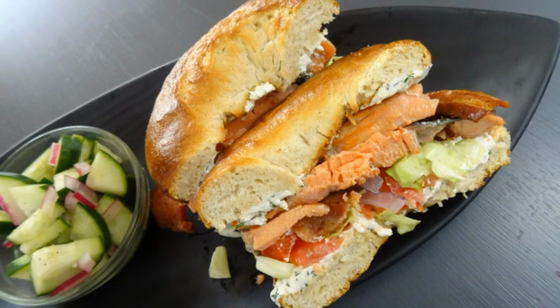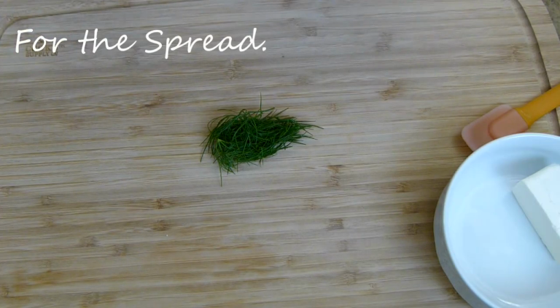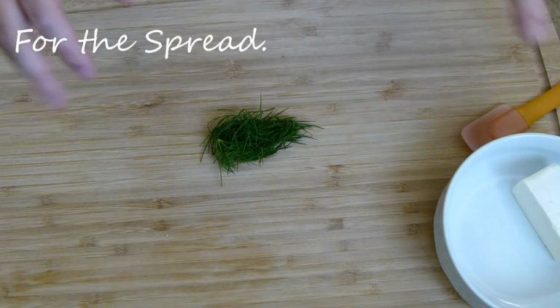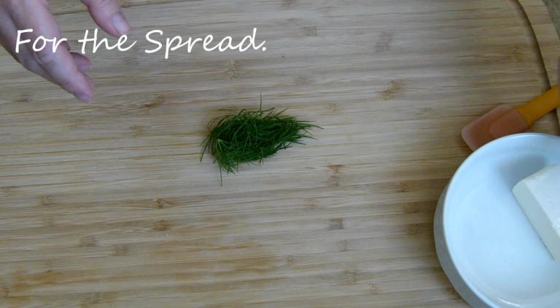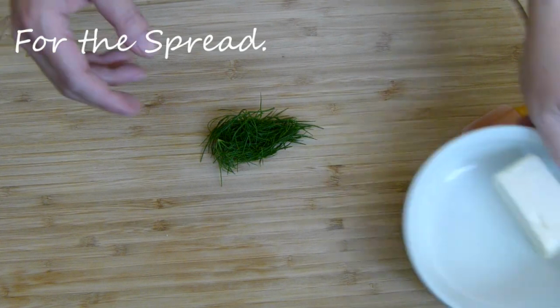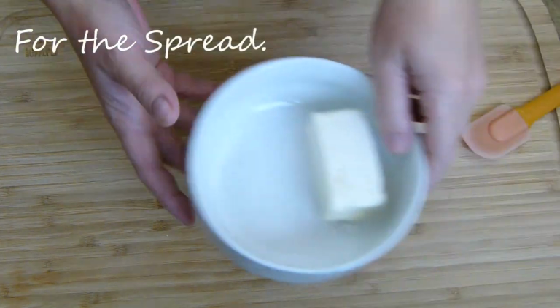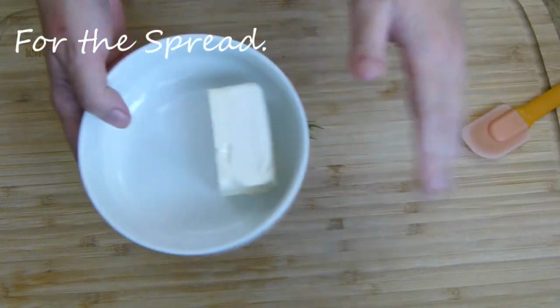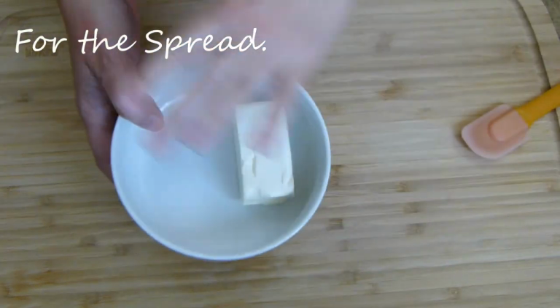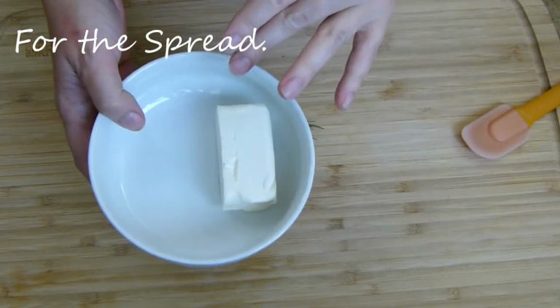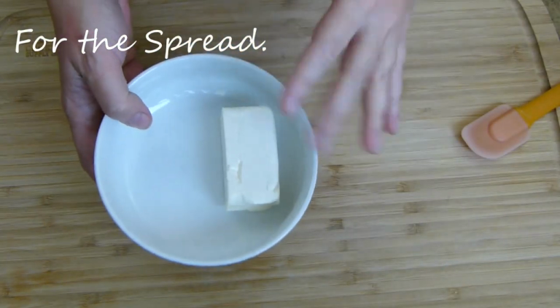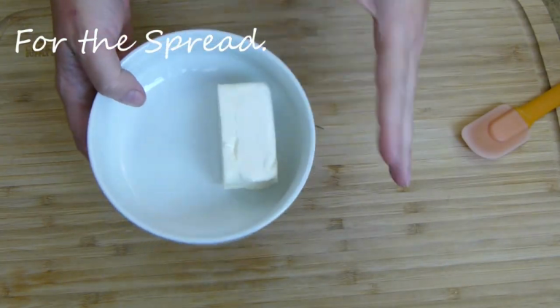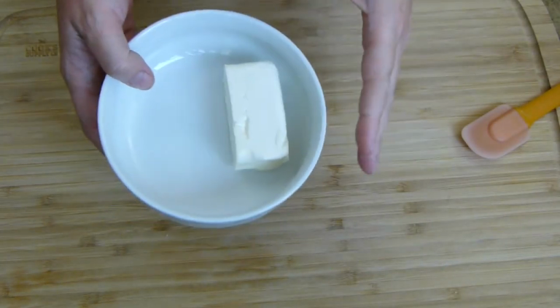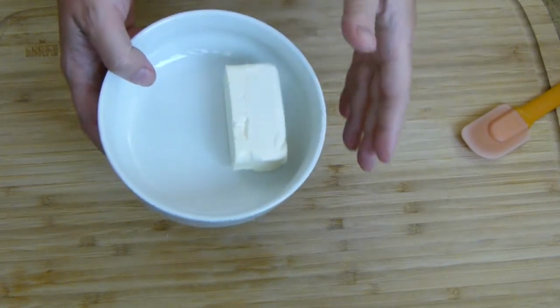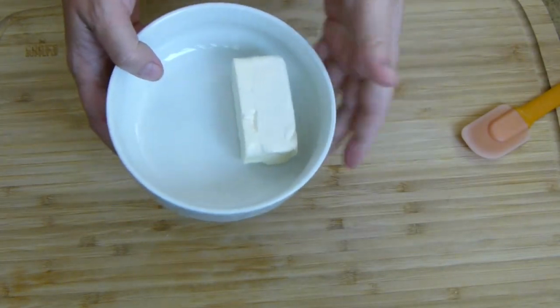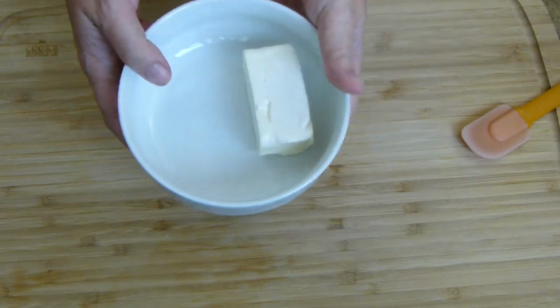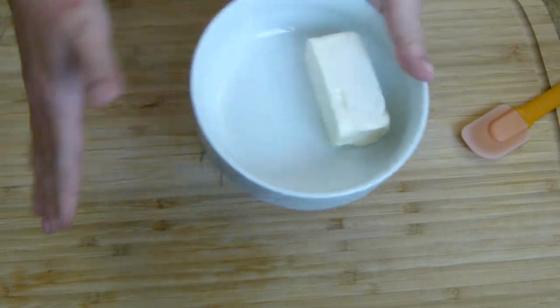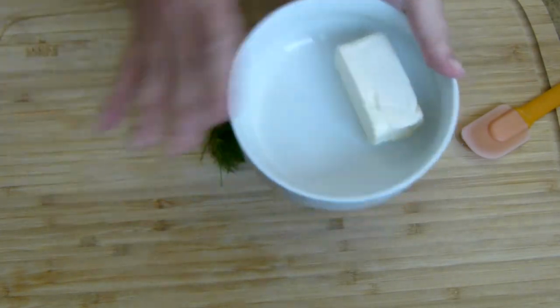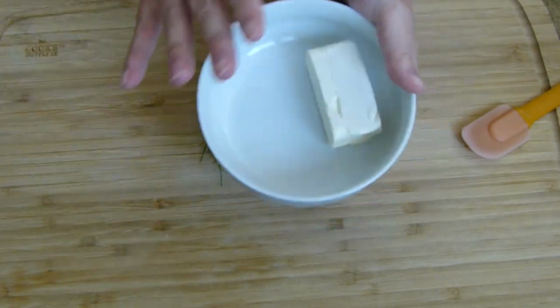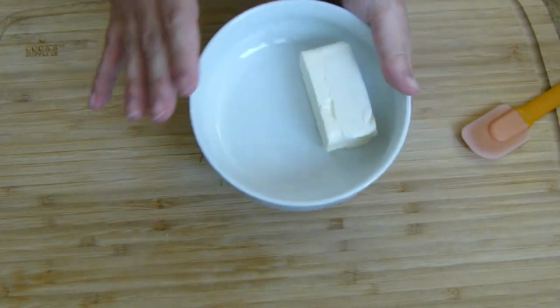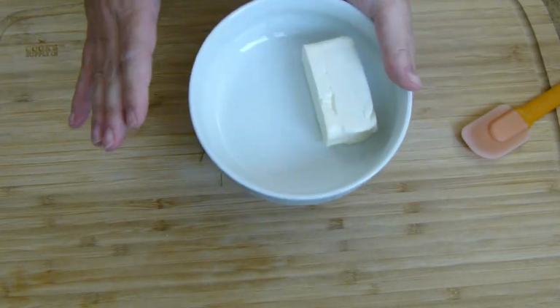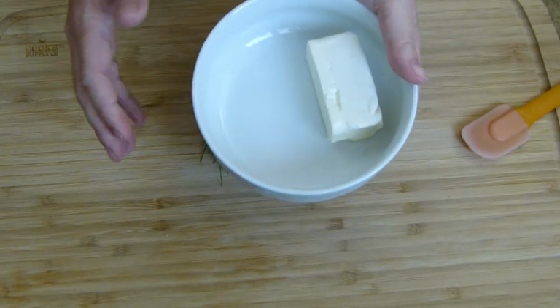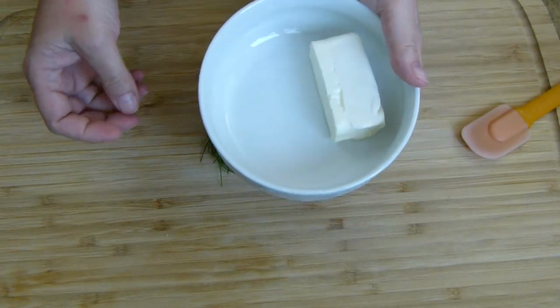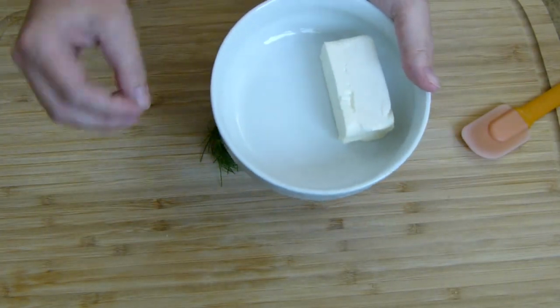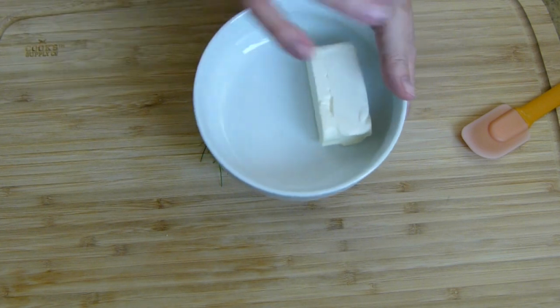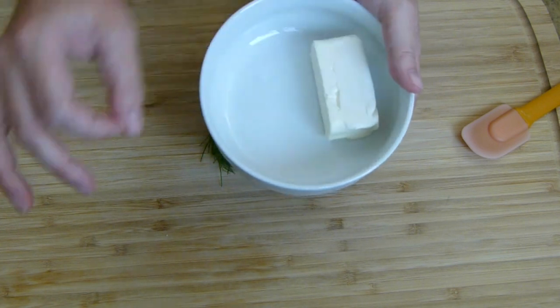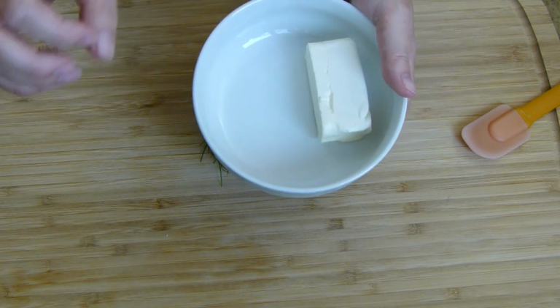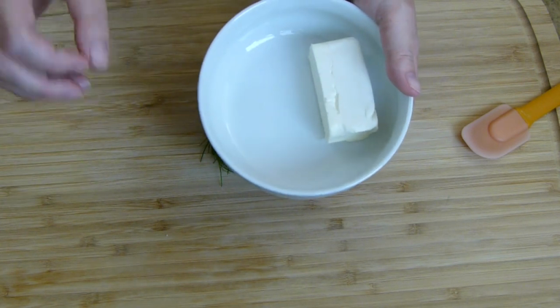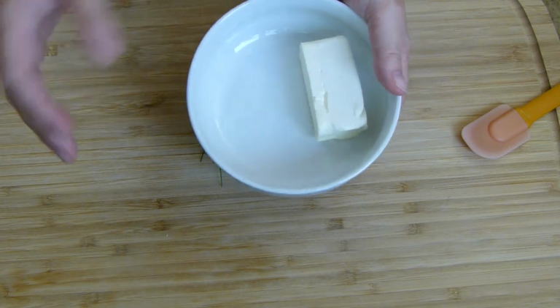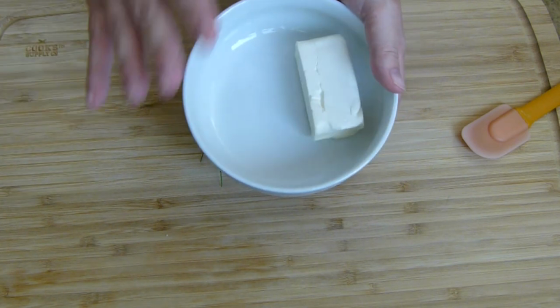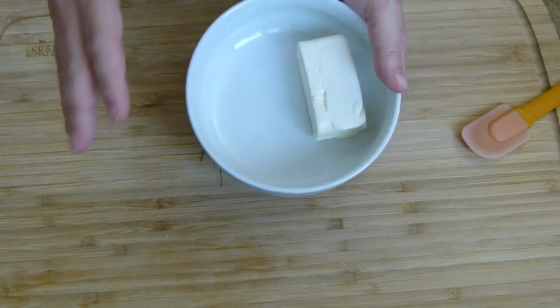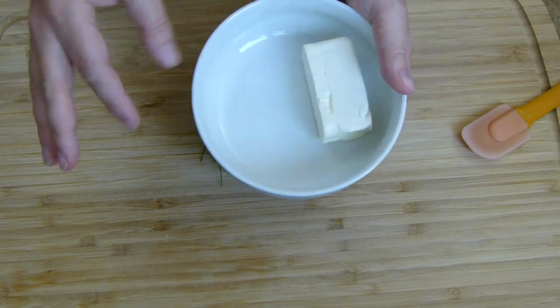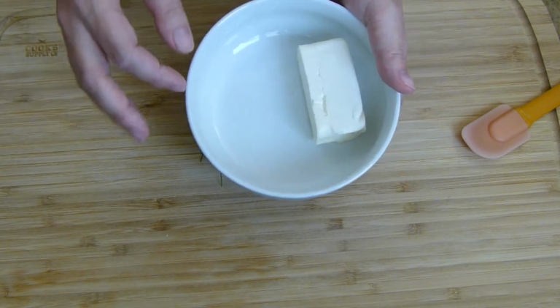I'm going to start off by making my spread. I'm doing a cream cheese spread because we're going to be putting salmon on this, and obviously cream cheese and salmon are friends.